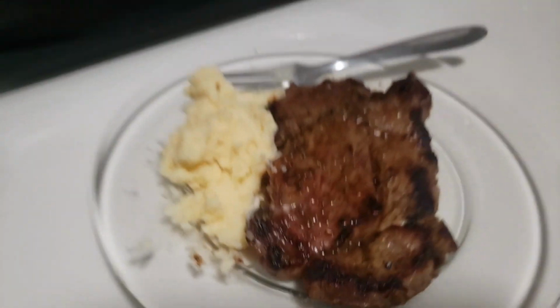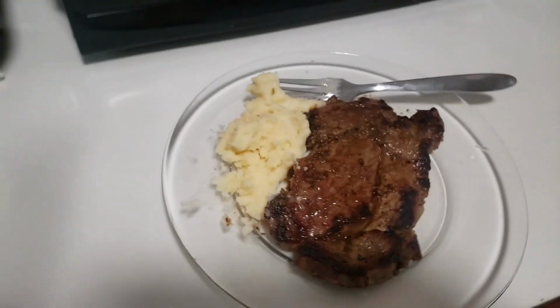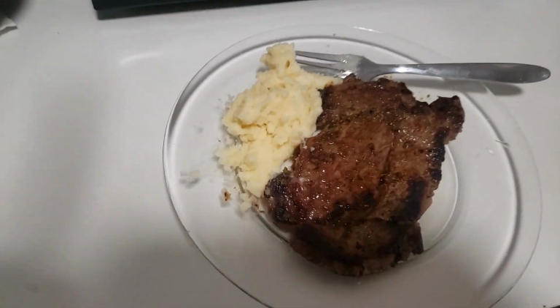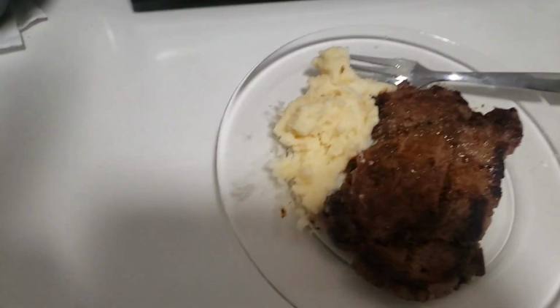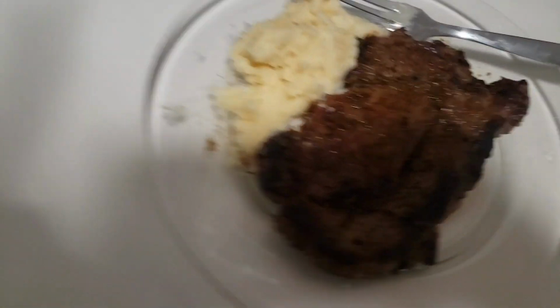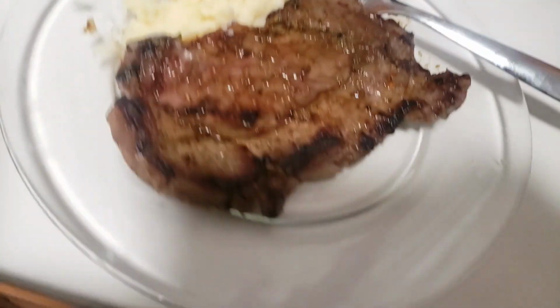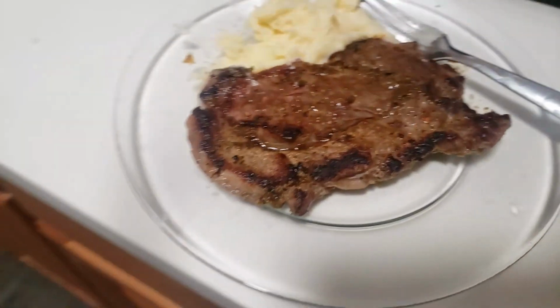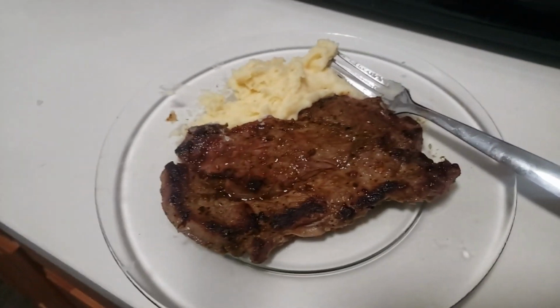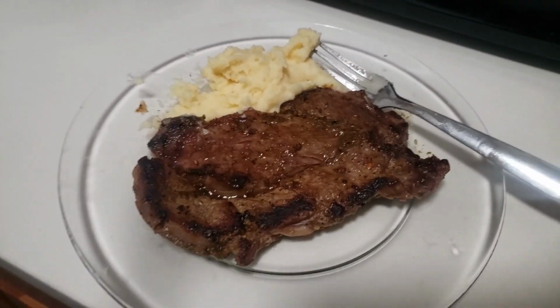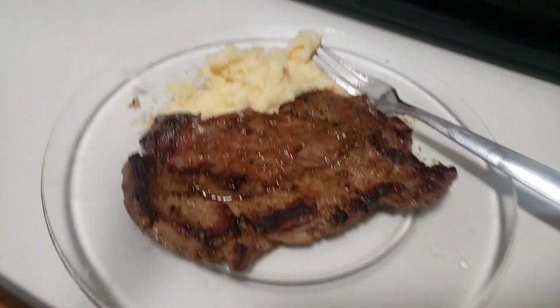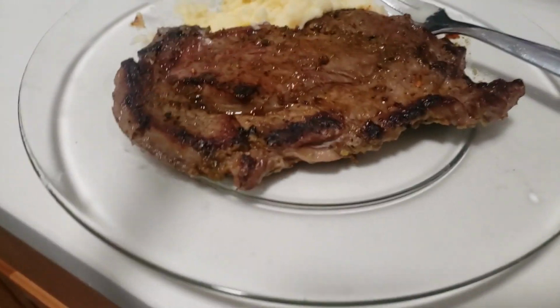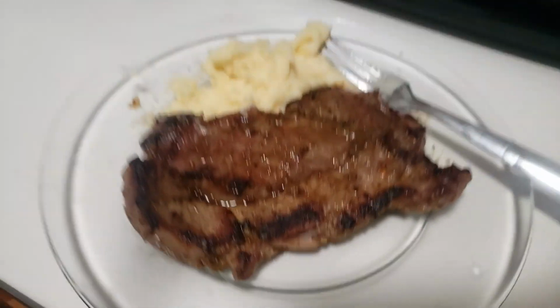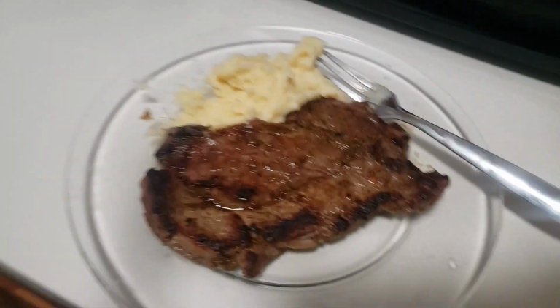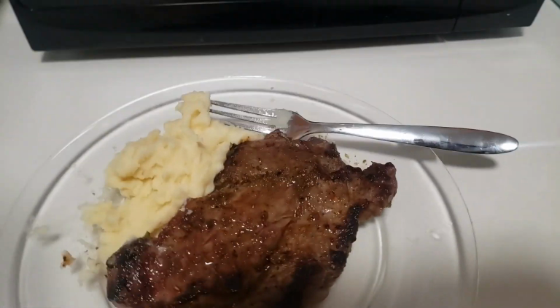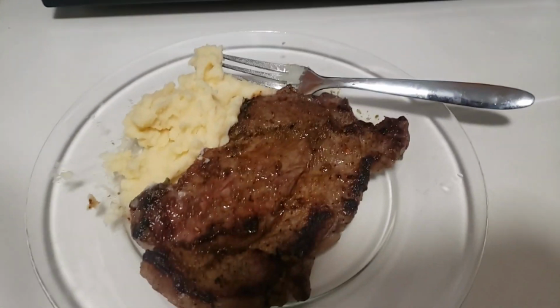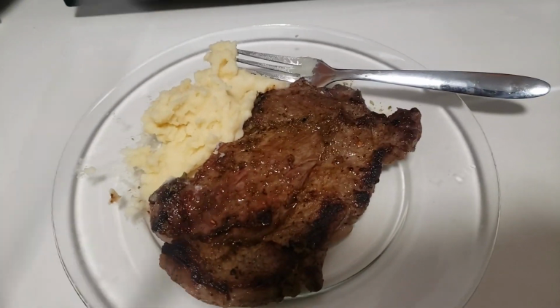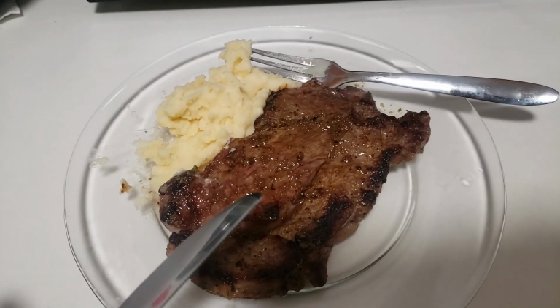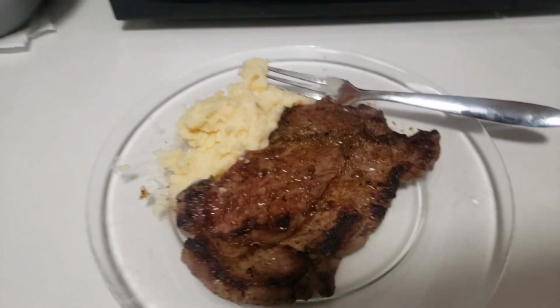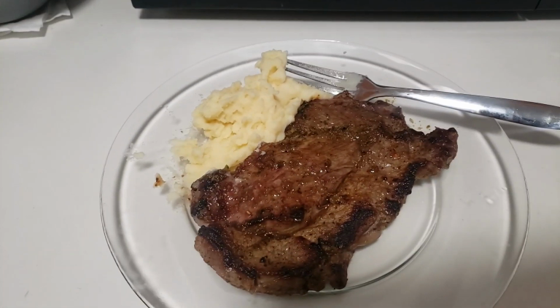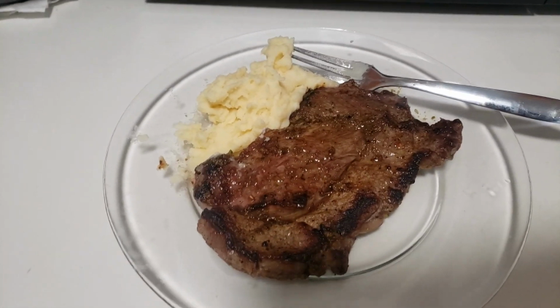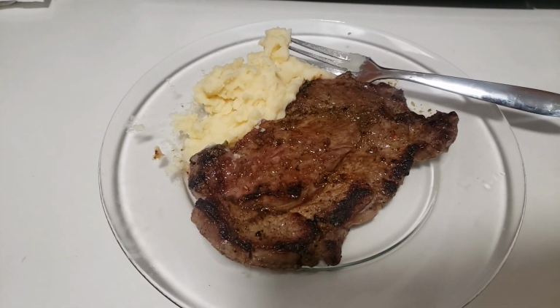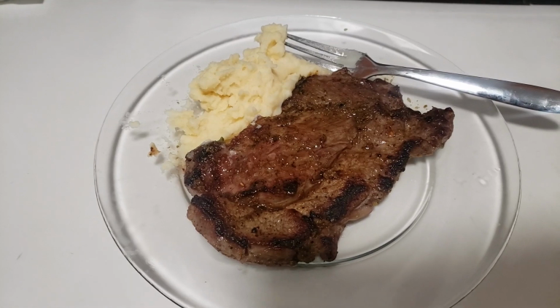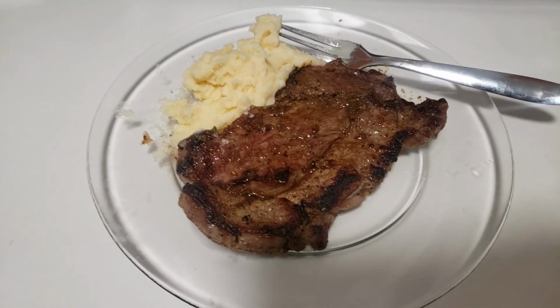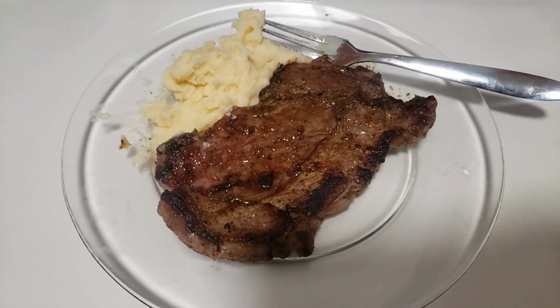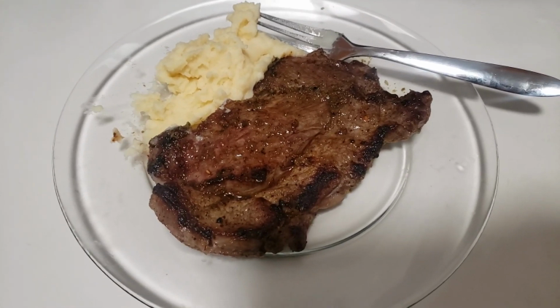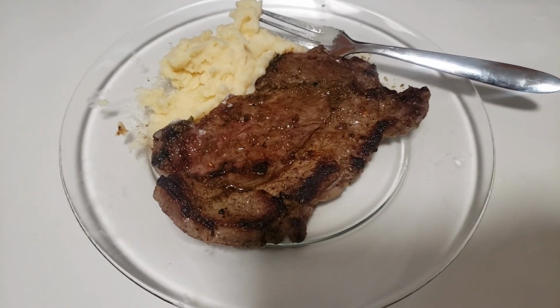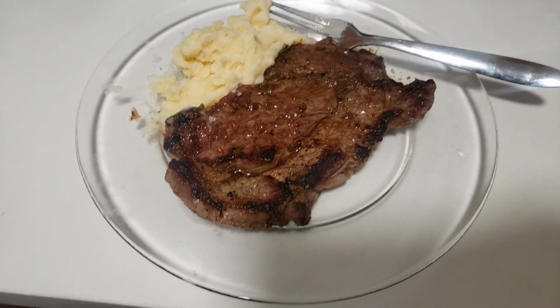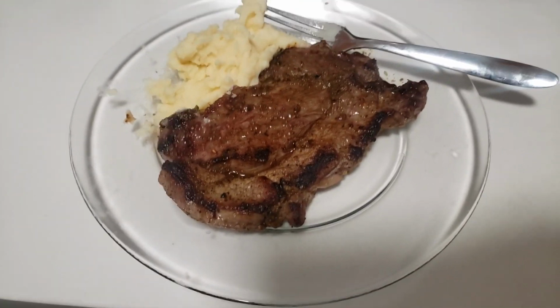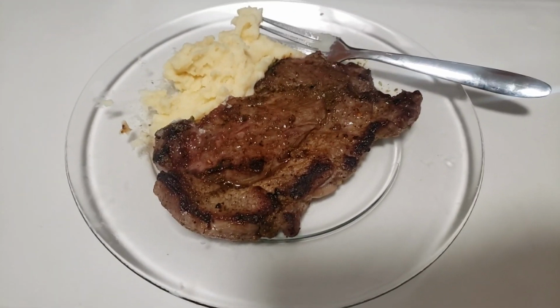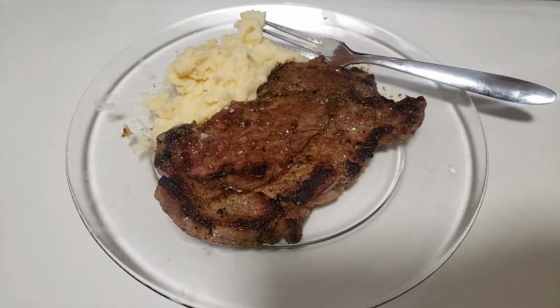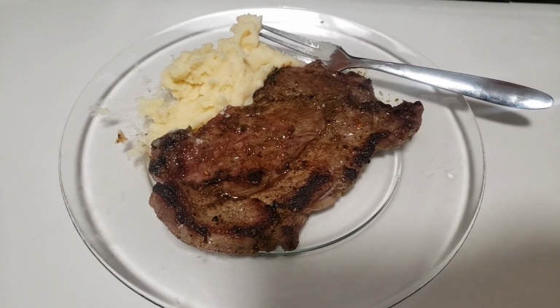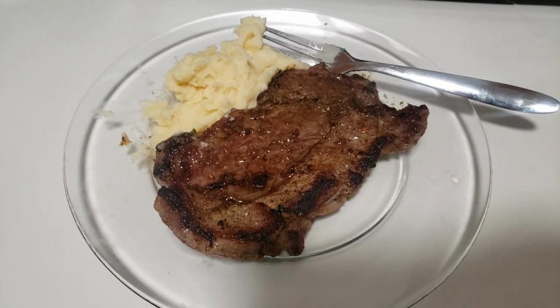And she looks like this — my first steak. Not too bad! Time to eat, because I have an hour to eat, get ready, and meet my friend at the train station.